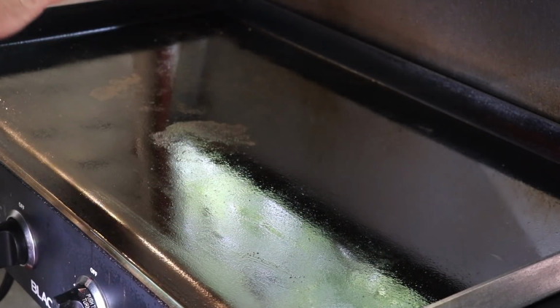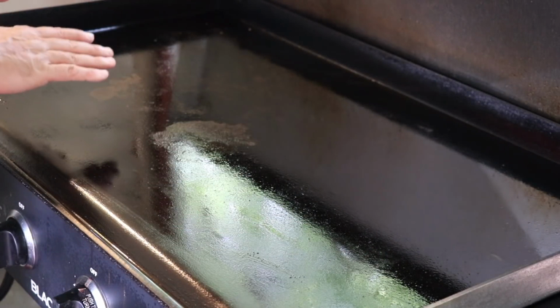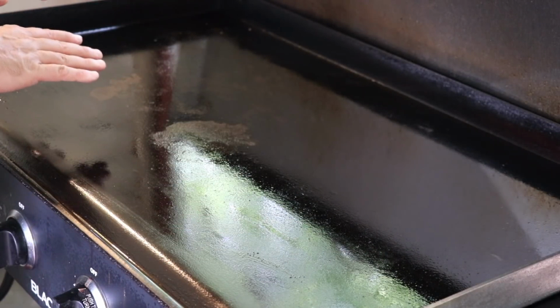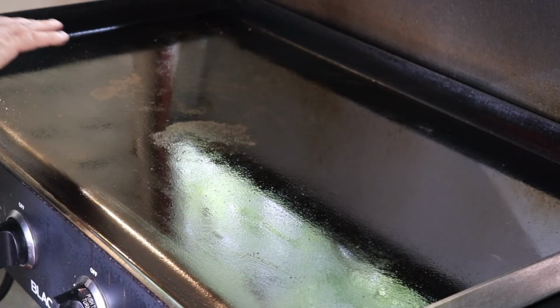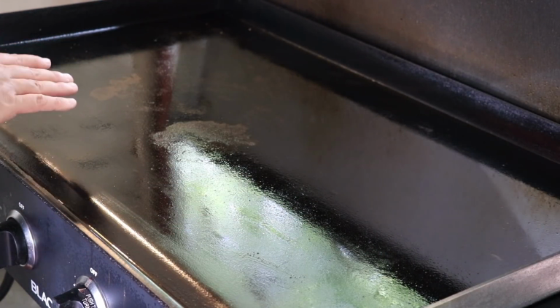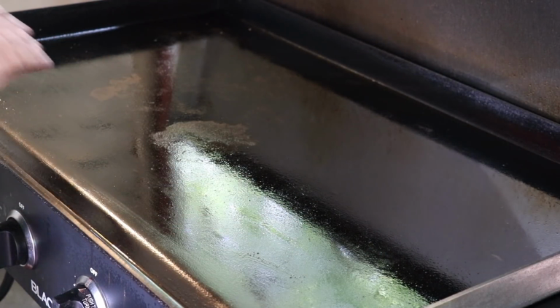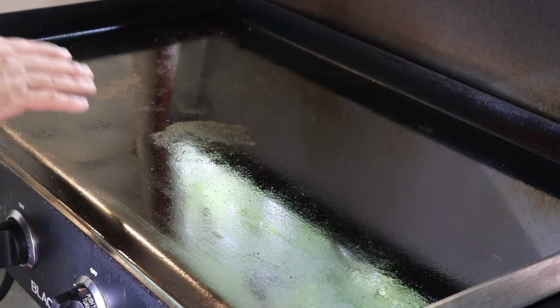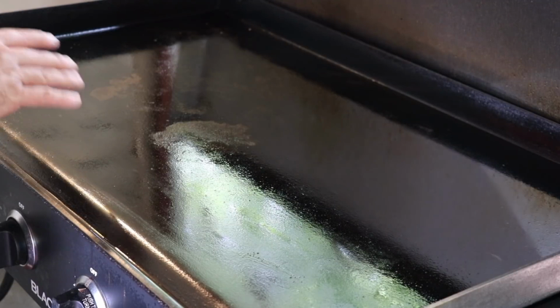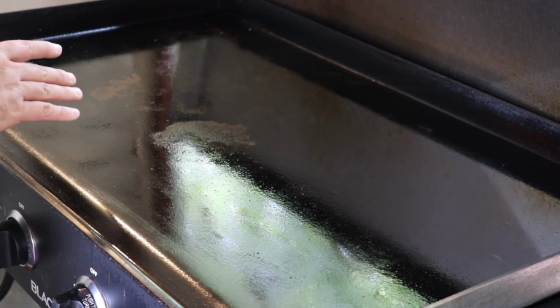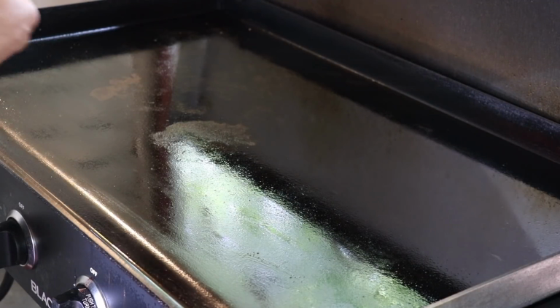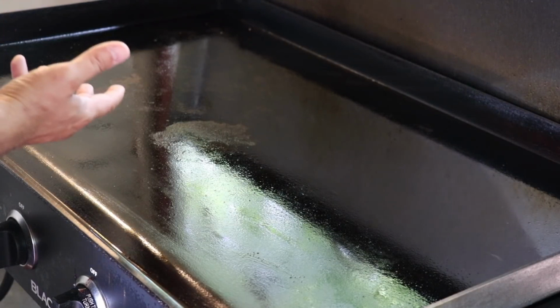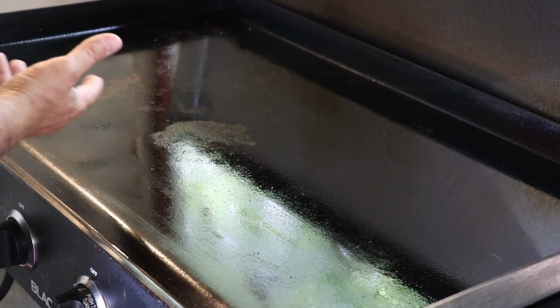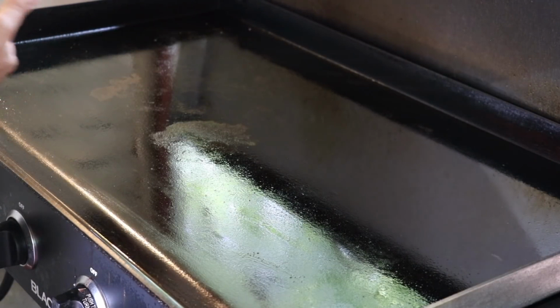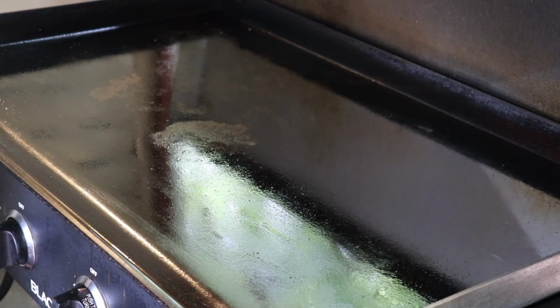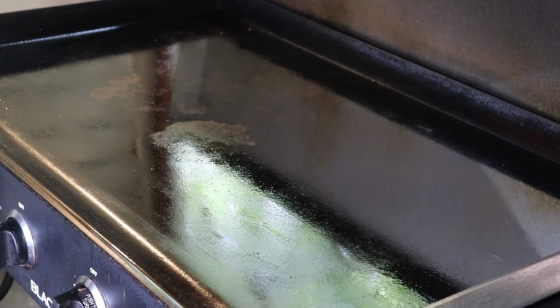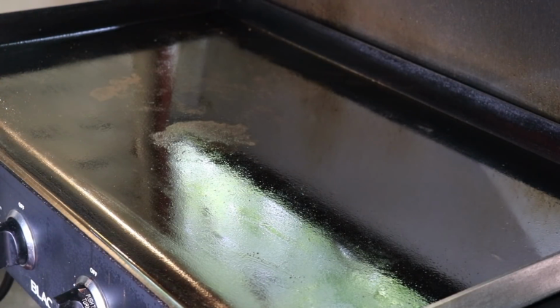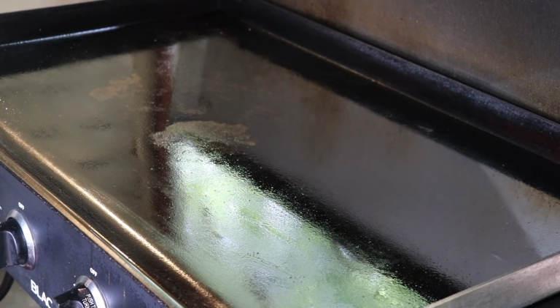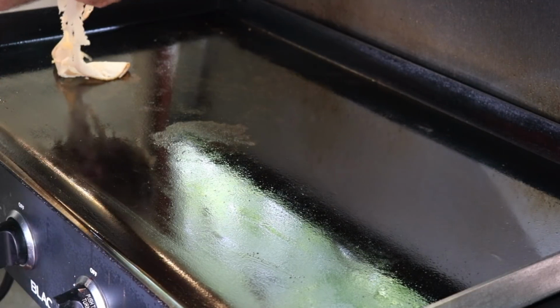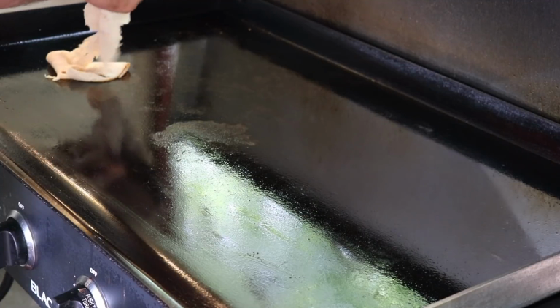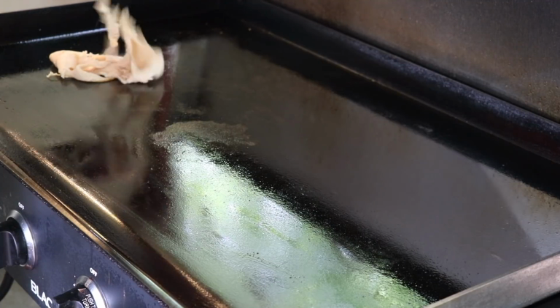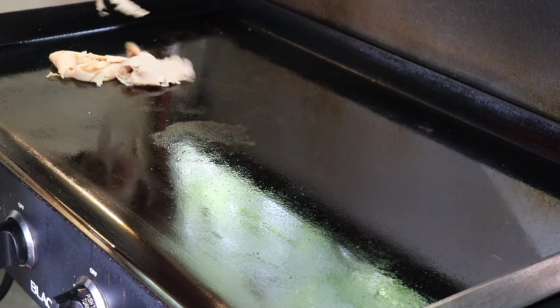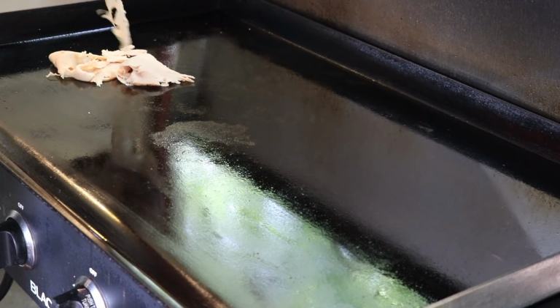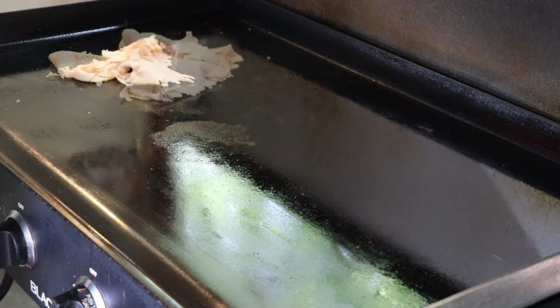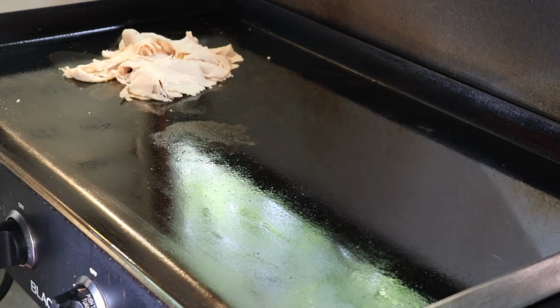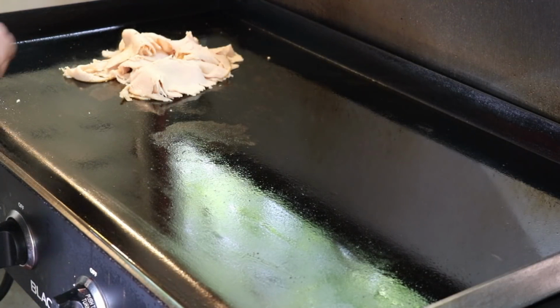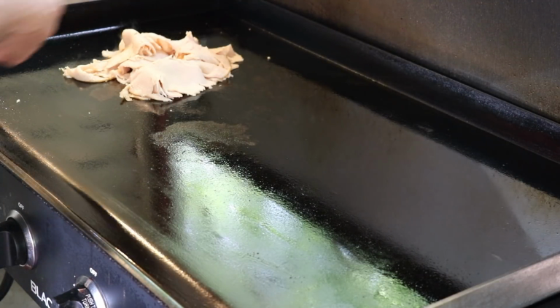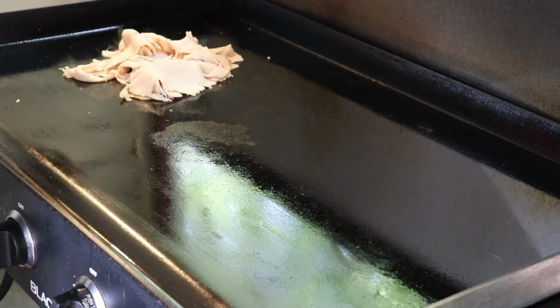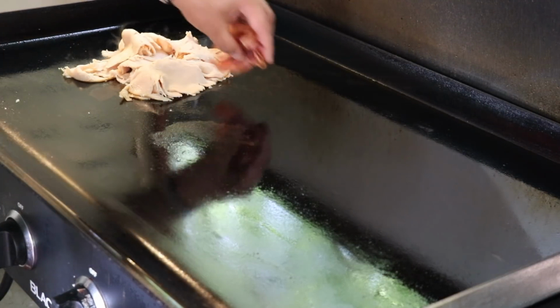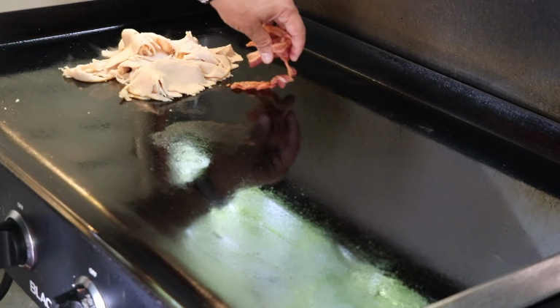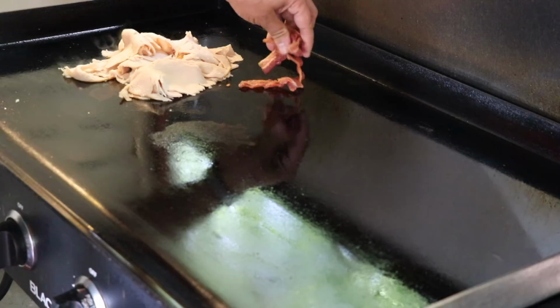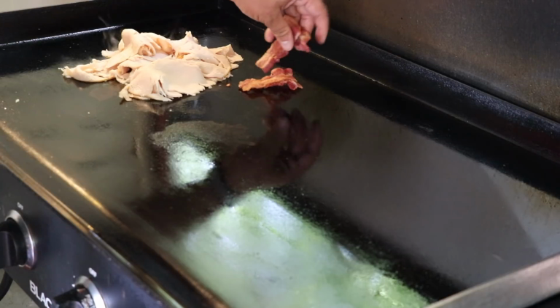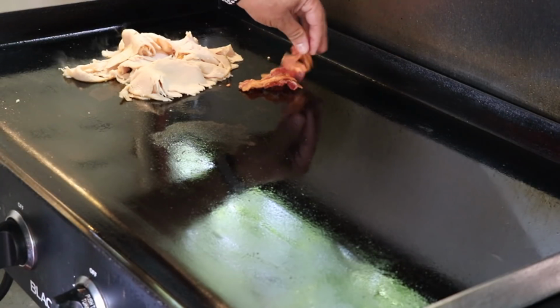For this cook I've got the two right burners off and the two left burners set on low. We're not trying to scorch anything or really sear anything — we're just trying to heat some things up. So let's start with our turkey. That turkey is already starting to go — let's get this bacon on here just to warm it up.